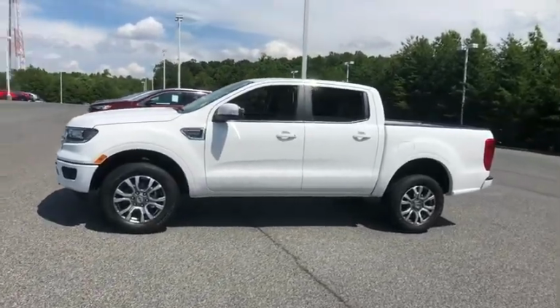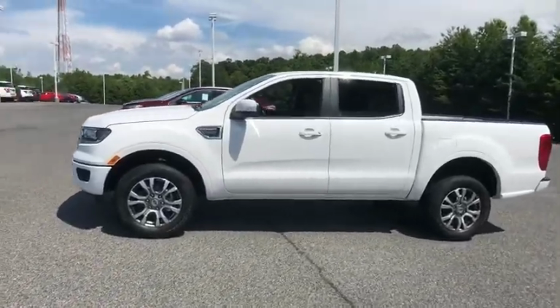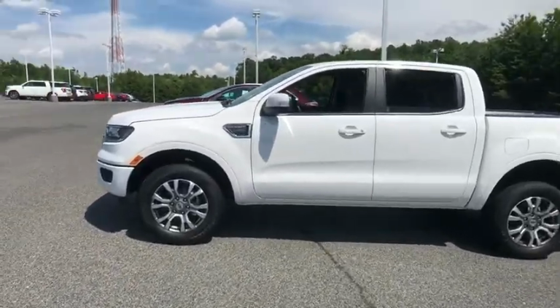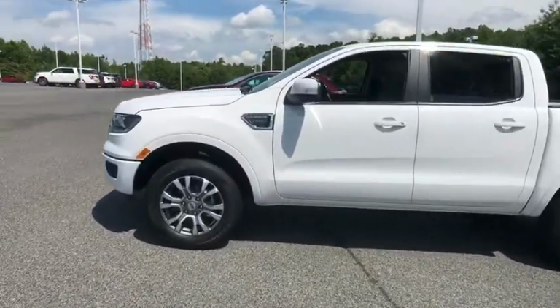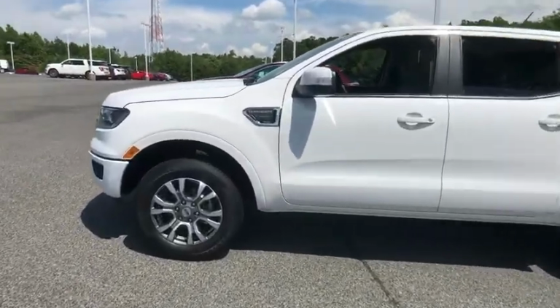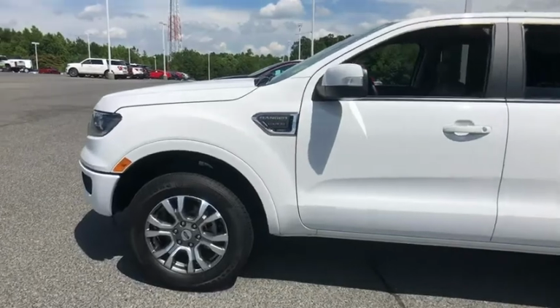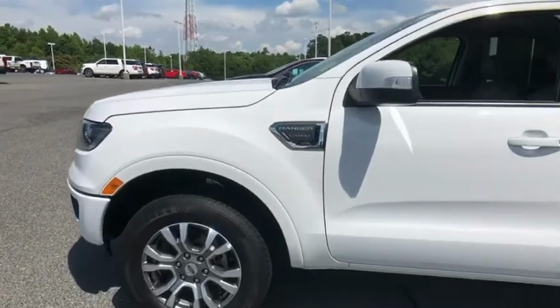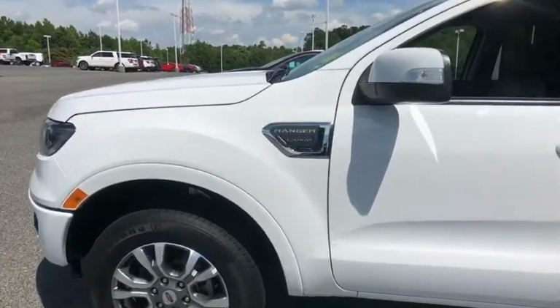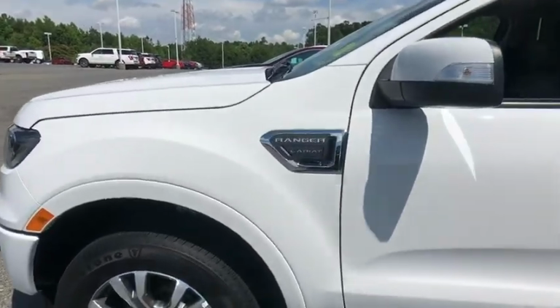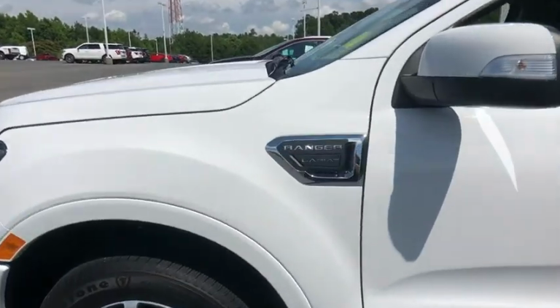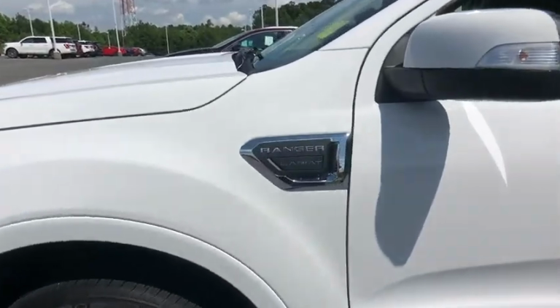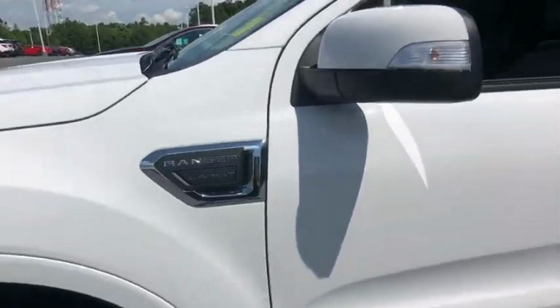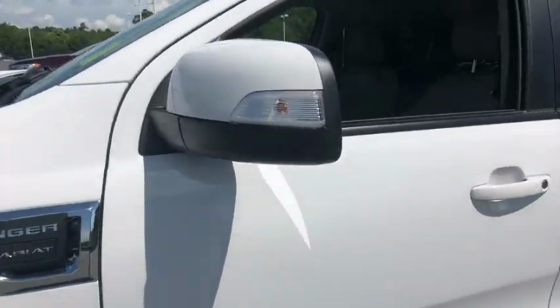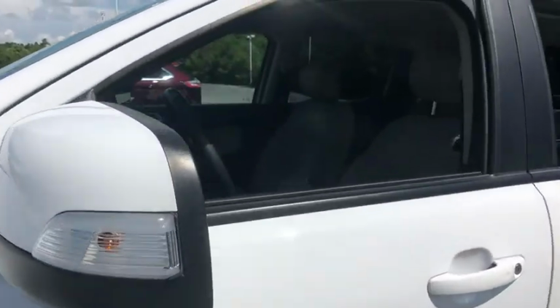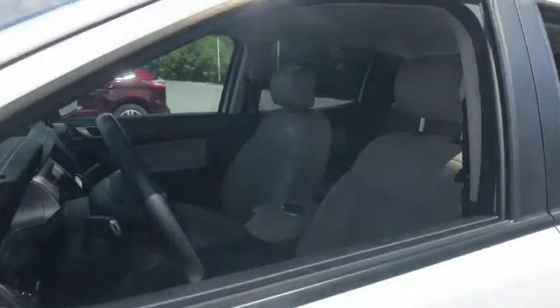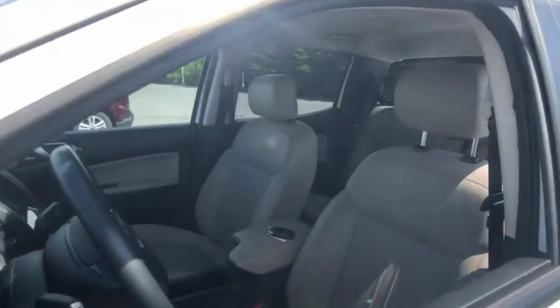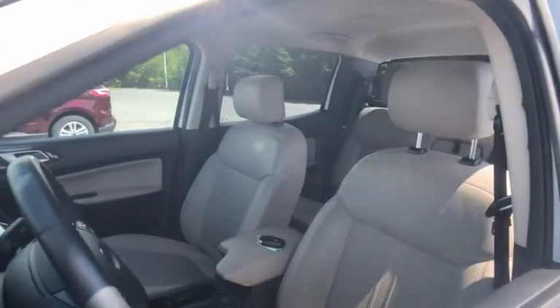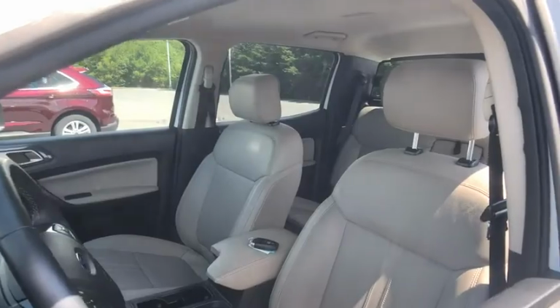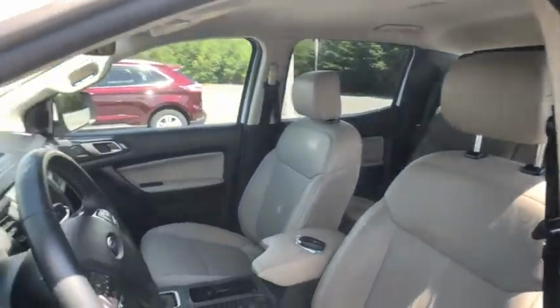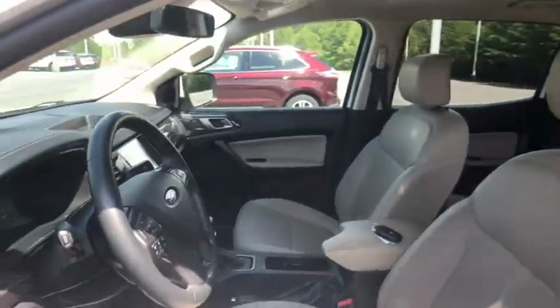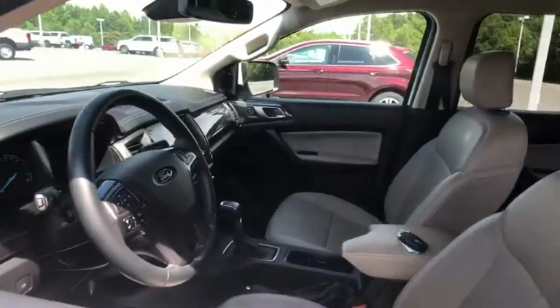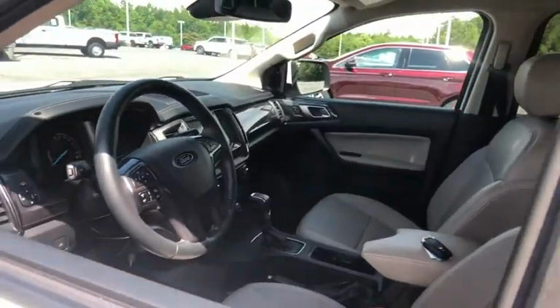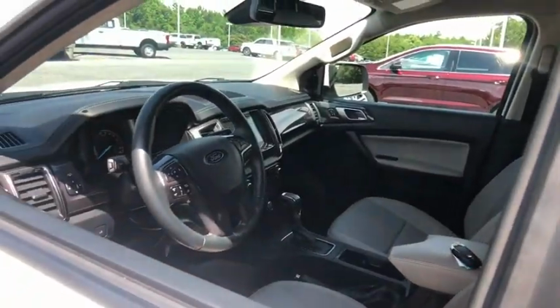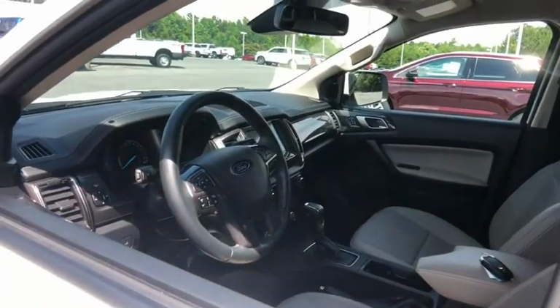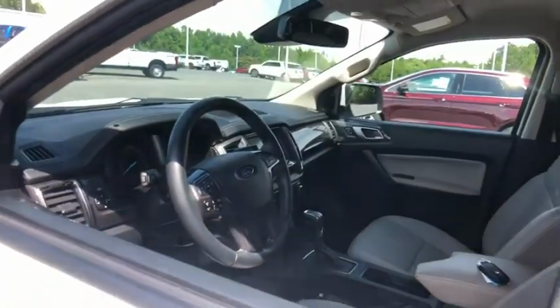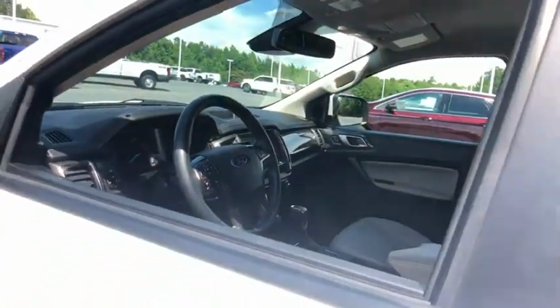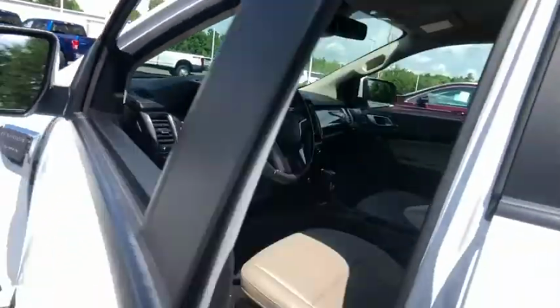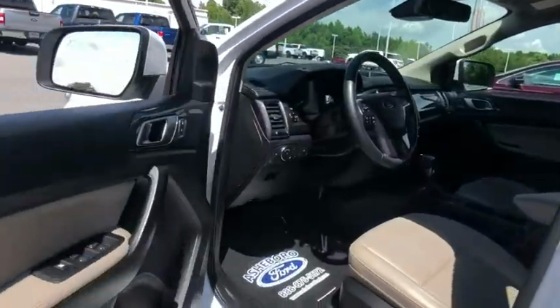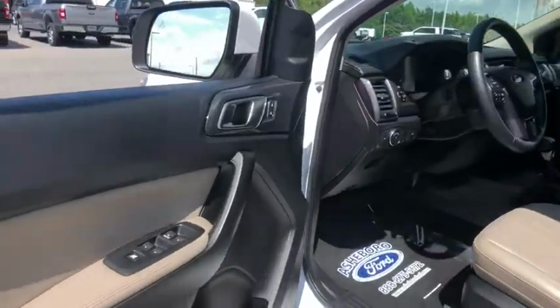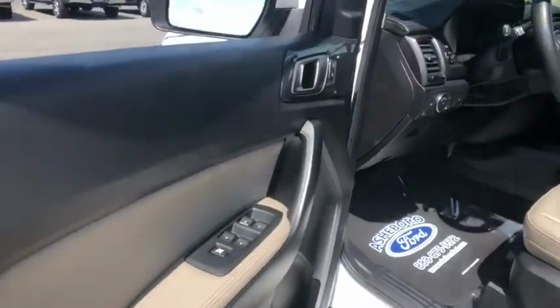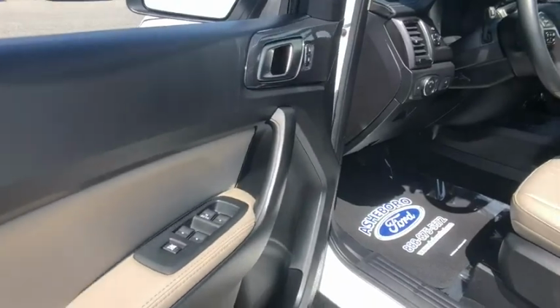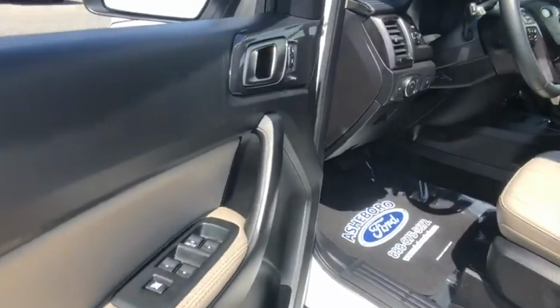Power passenger seat, traction control, navigation system, dual airbags, power steering, four-wheel disc brakes, universal garage door opener, rear window defroster, power windows, electronic stability control.